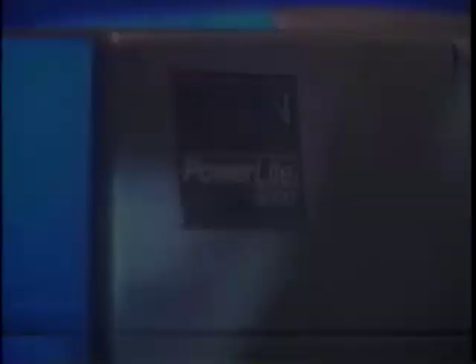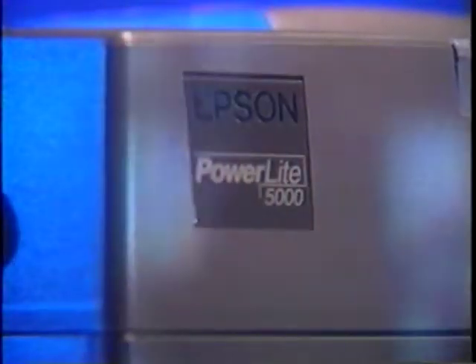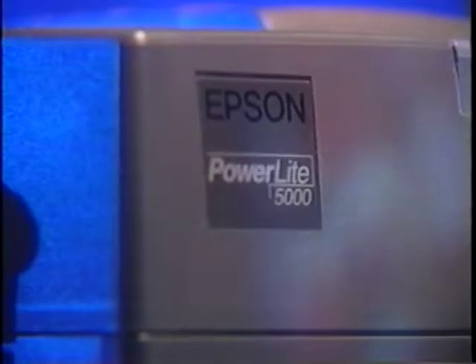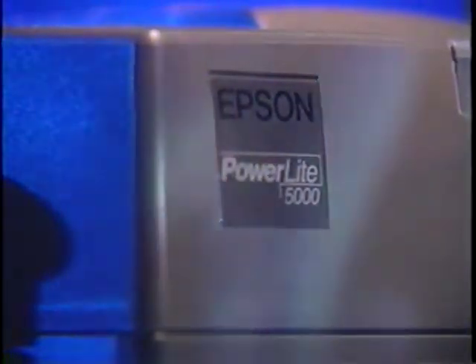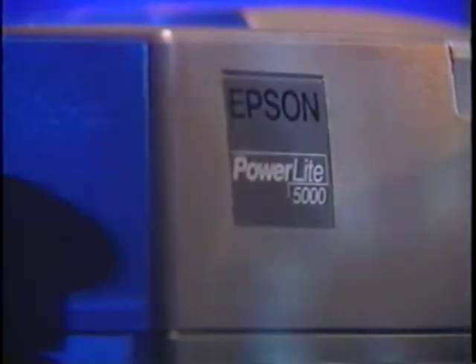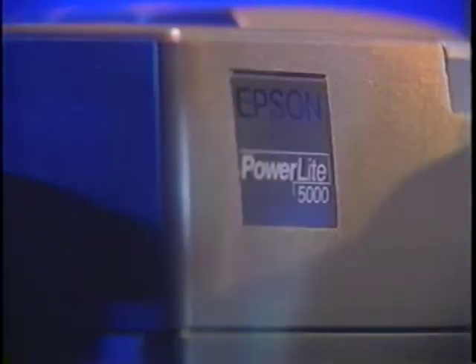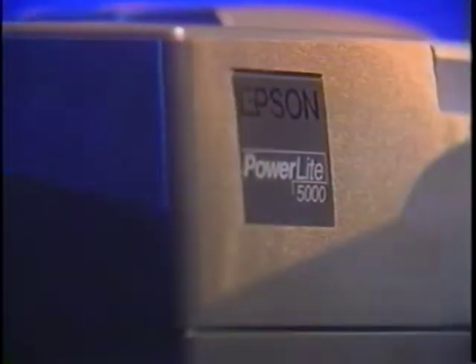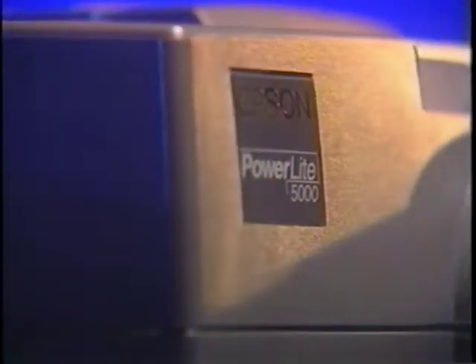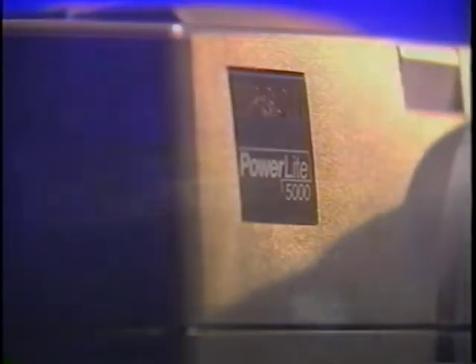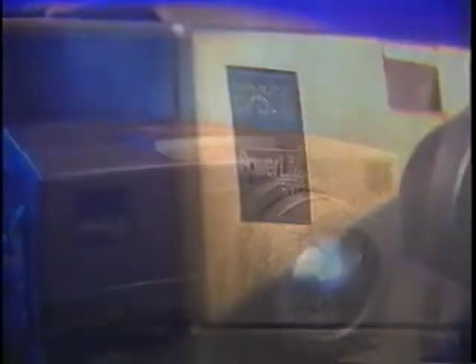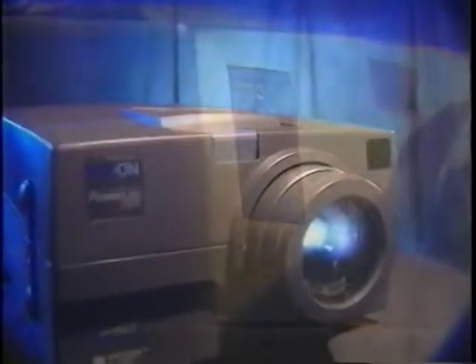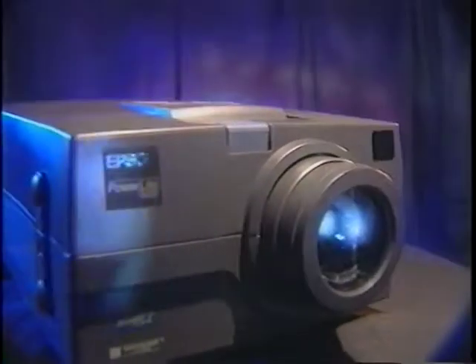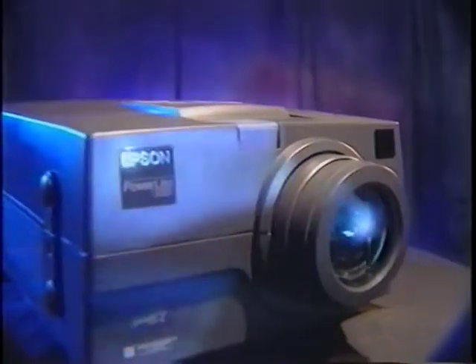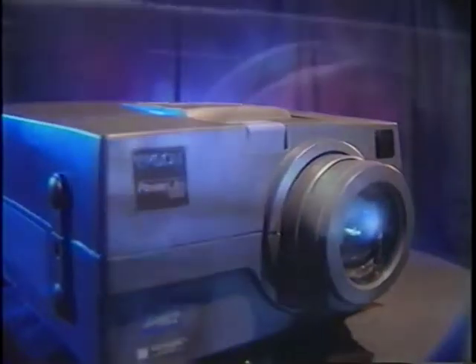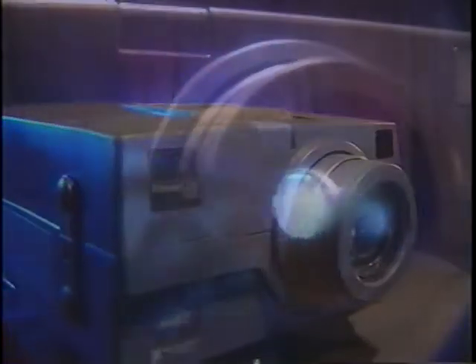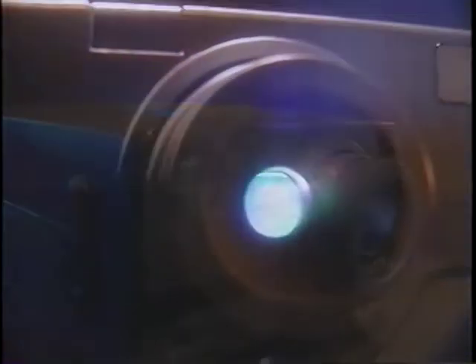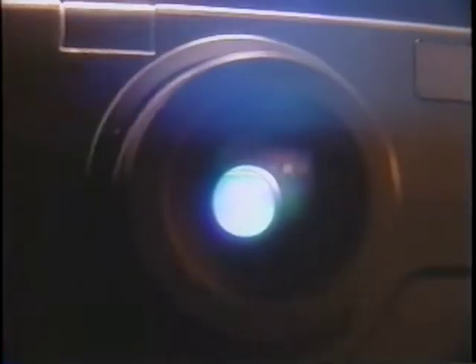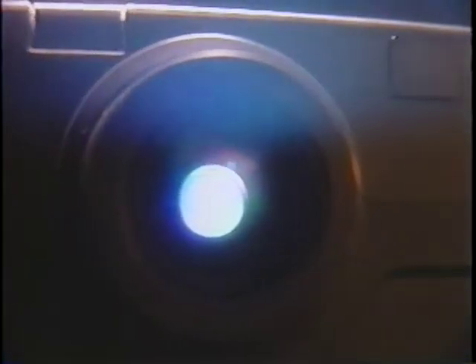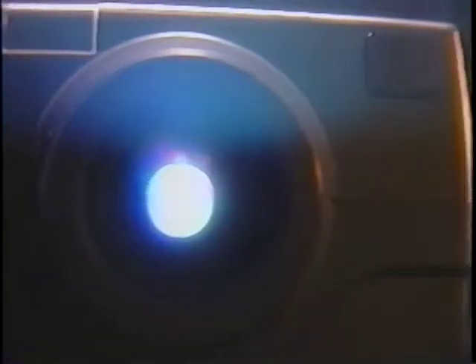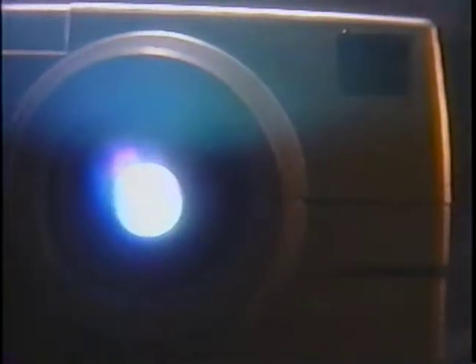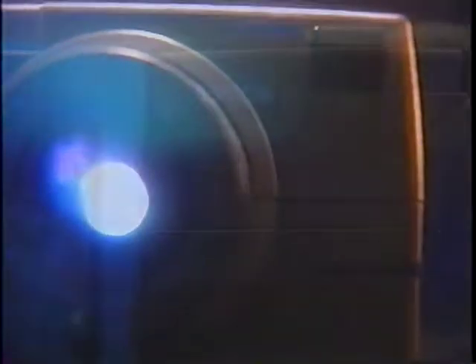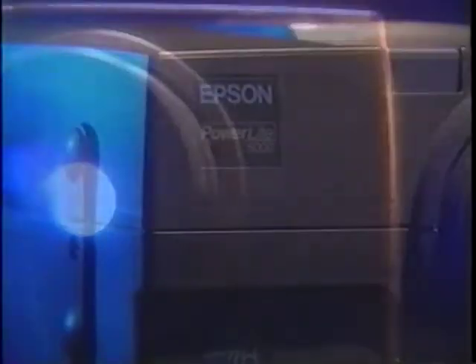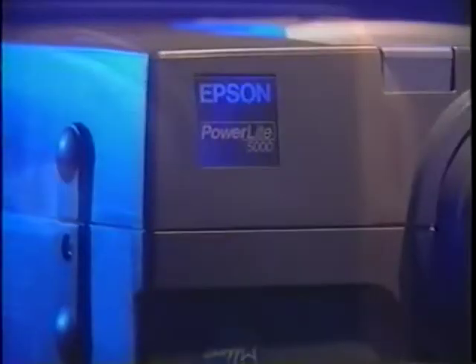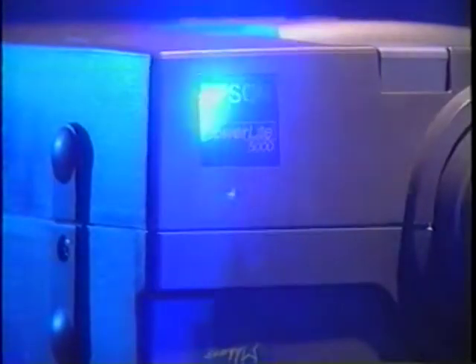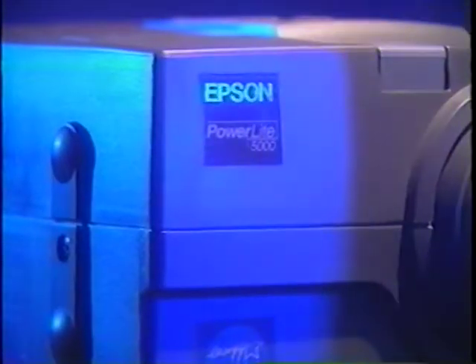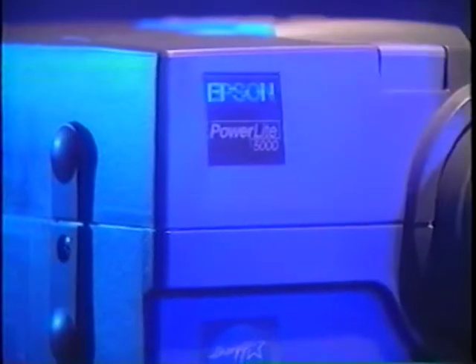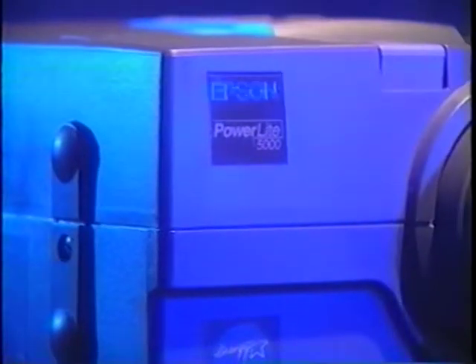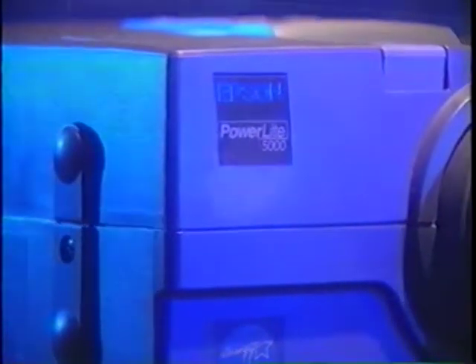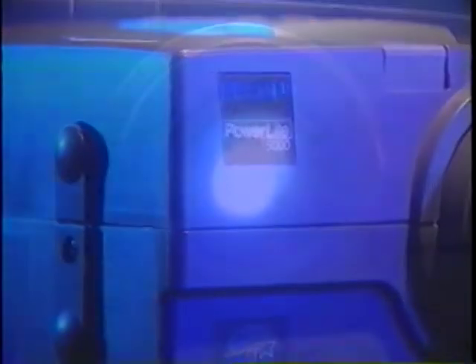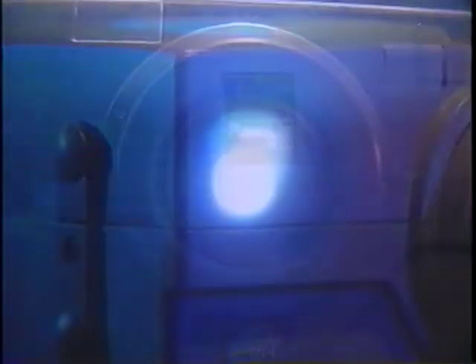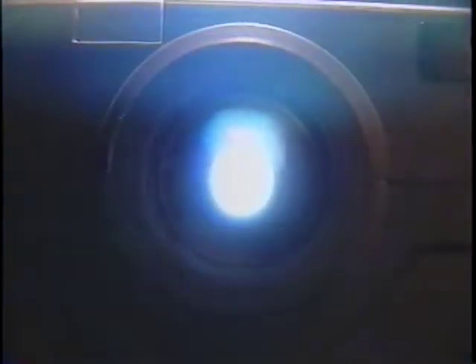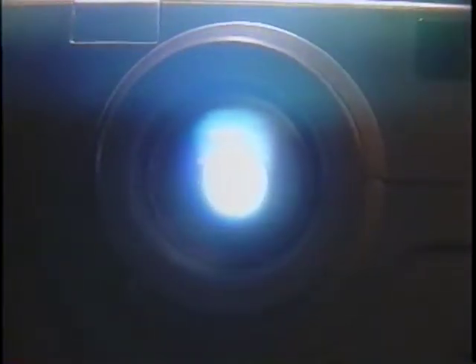The Epson PowerLite 5000, the multimedia projector that won PC Magazine's Editor's Choice Award. You've heard all about it — now it's time to learn all about it. This introductory tape will help familiarize you with its award-winning performance.